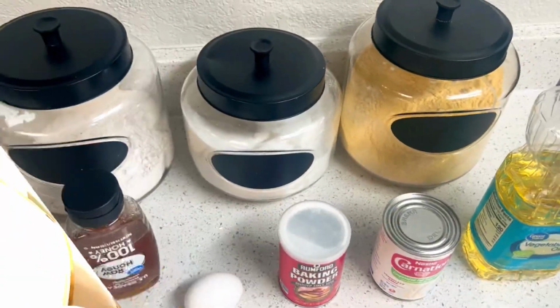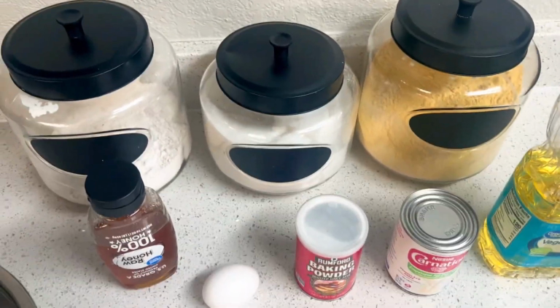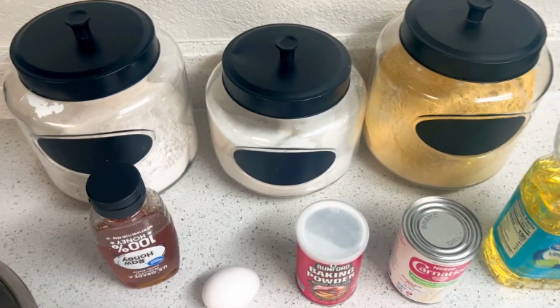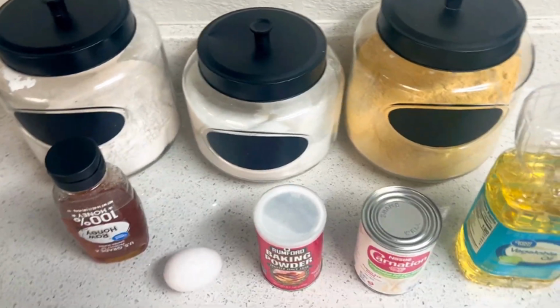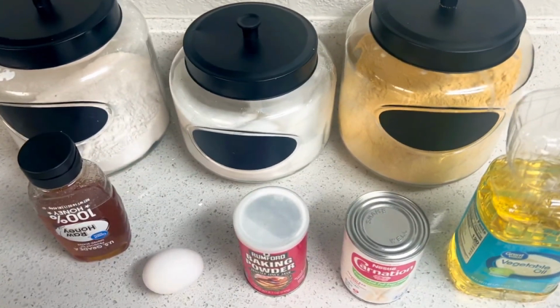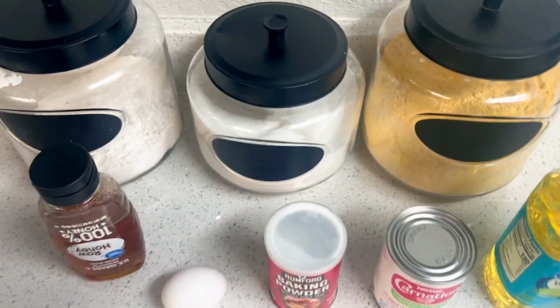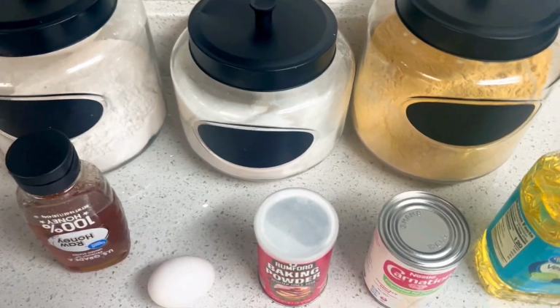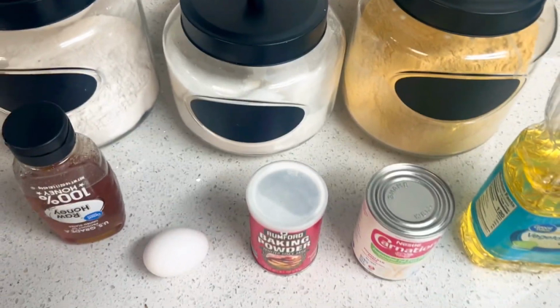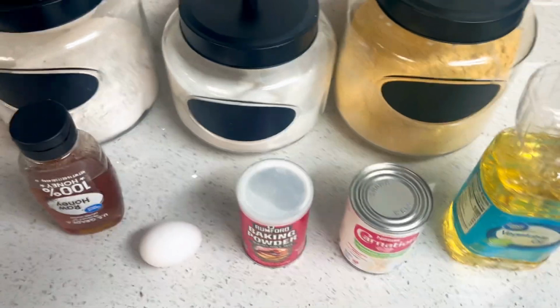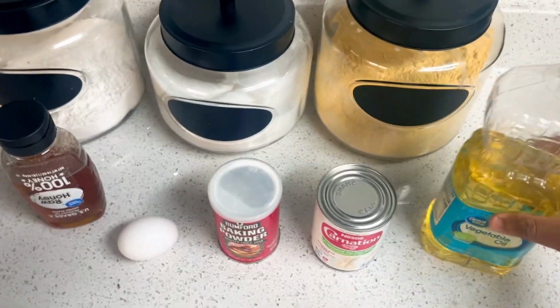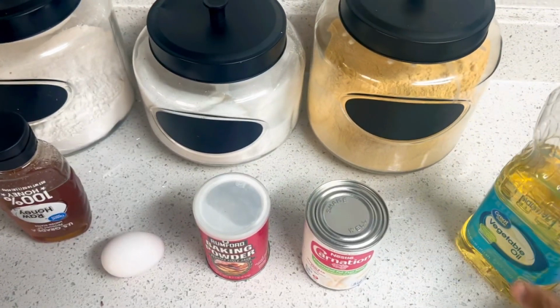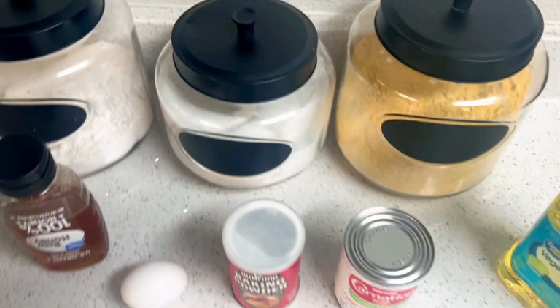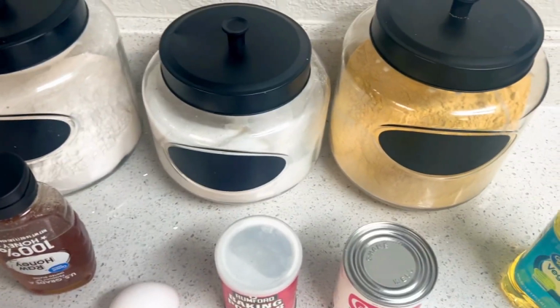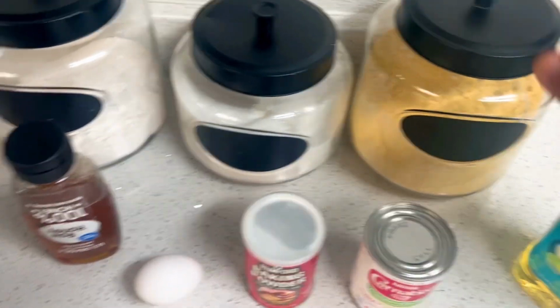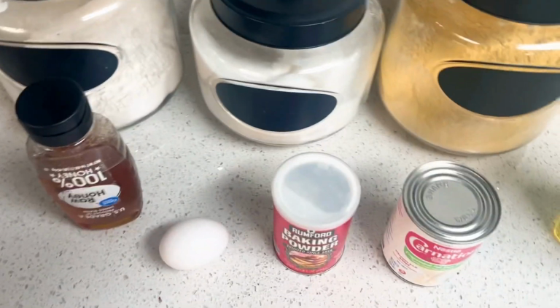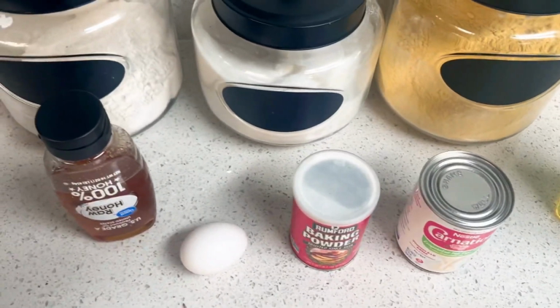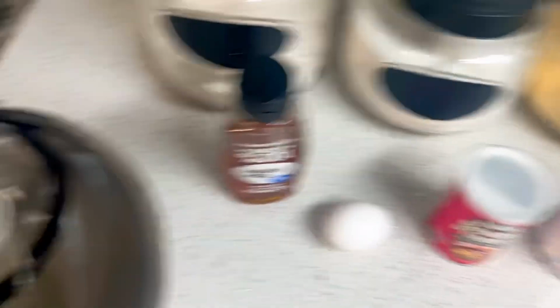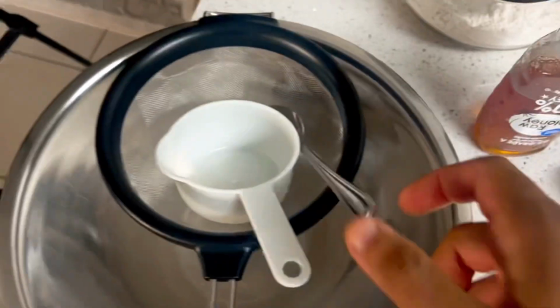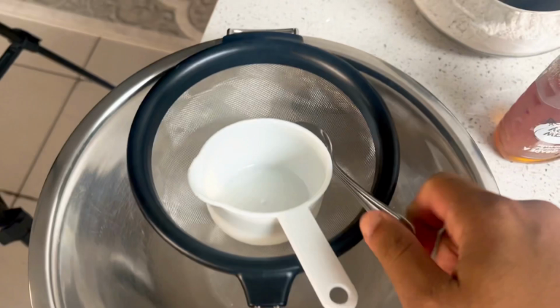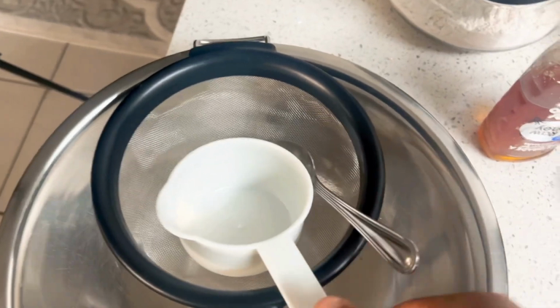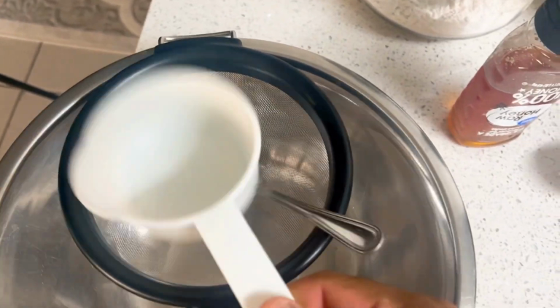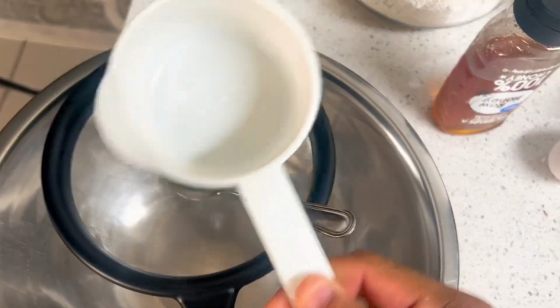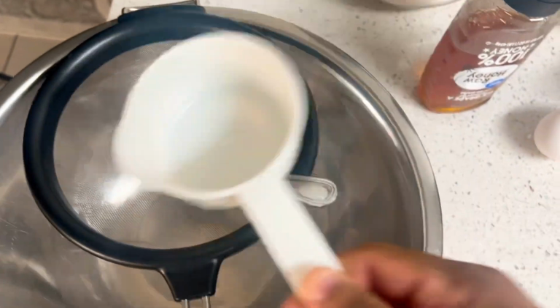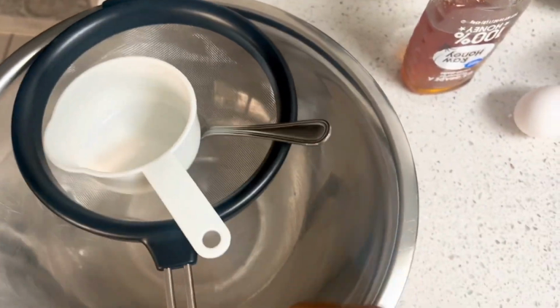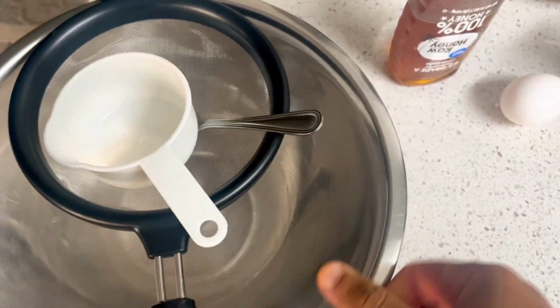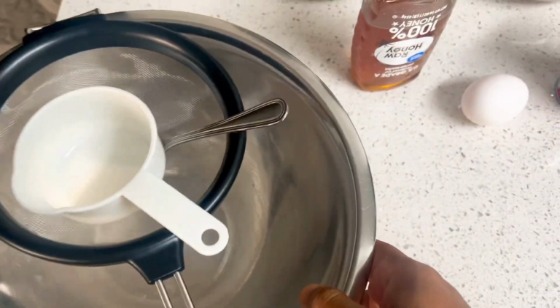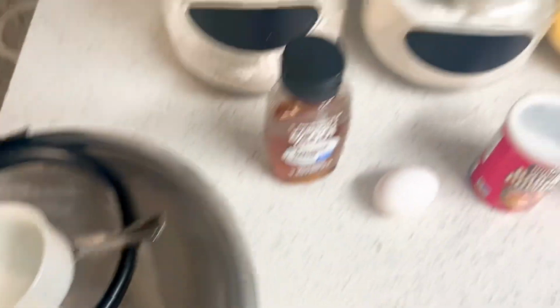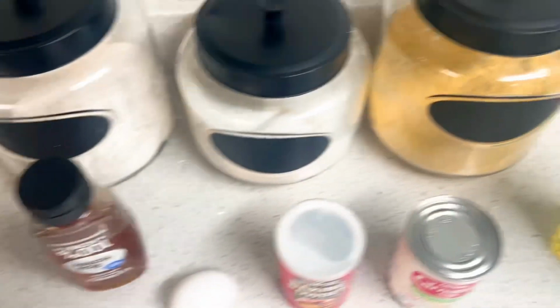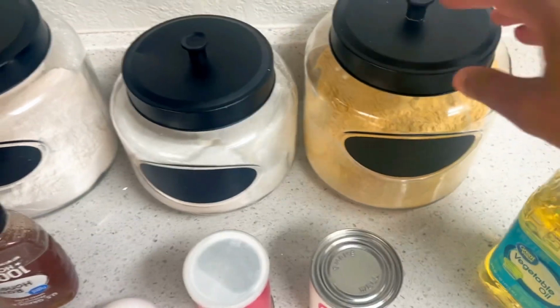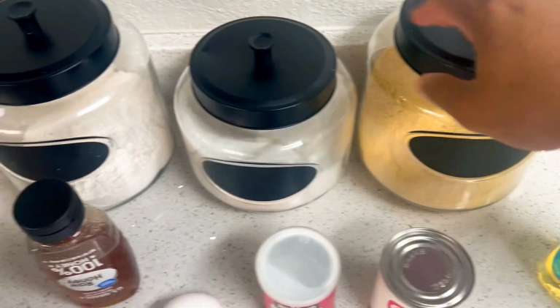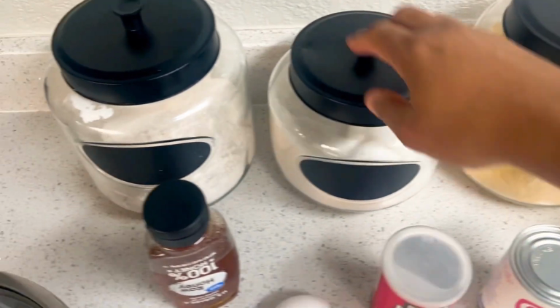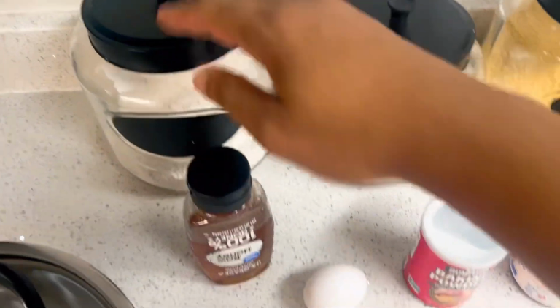Welcome back to another video. Today I'm going to be doing some cornbread from scratch. As you can see, I have nothing portioned yet. I'm going to need a teaspoon measuring cup, a sieve, a bowl, some cornmeal, some sugar, and some flour.